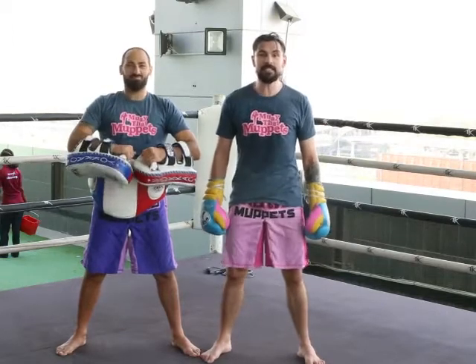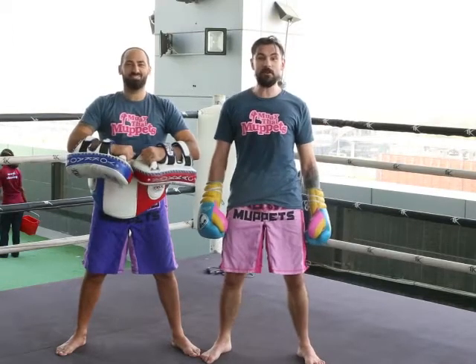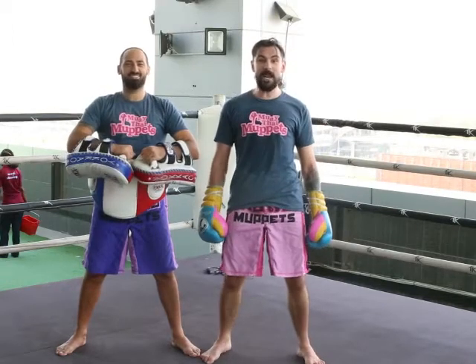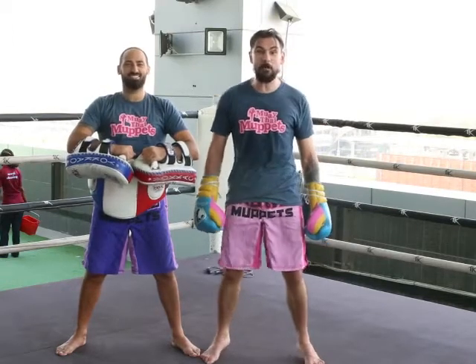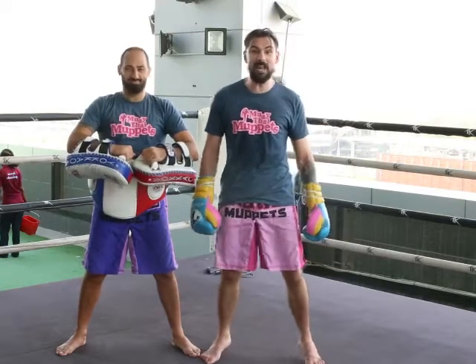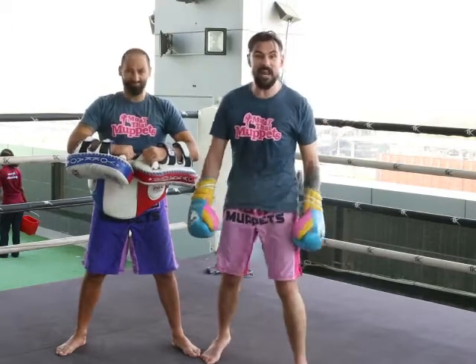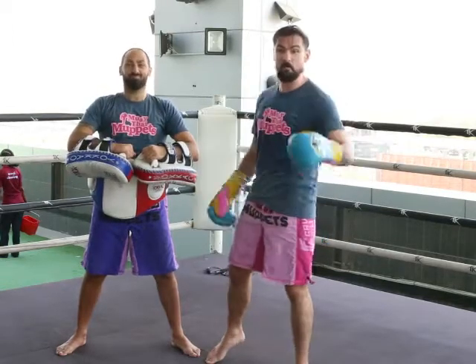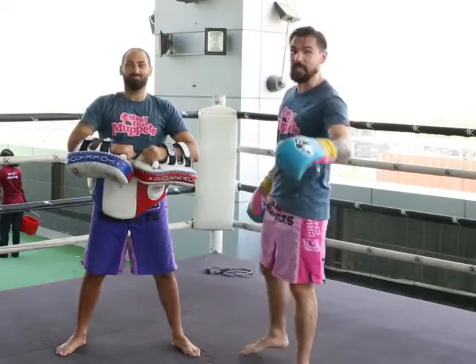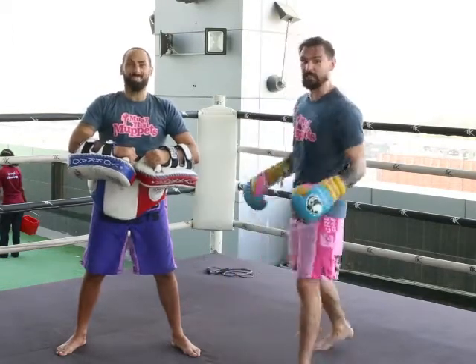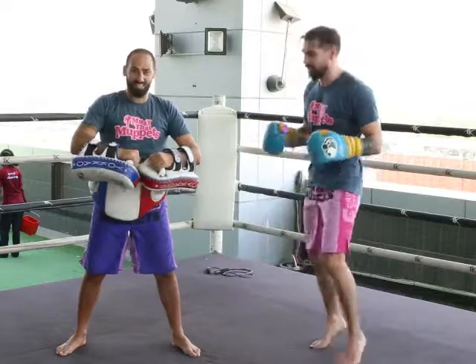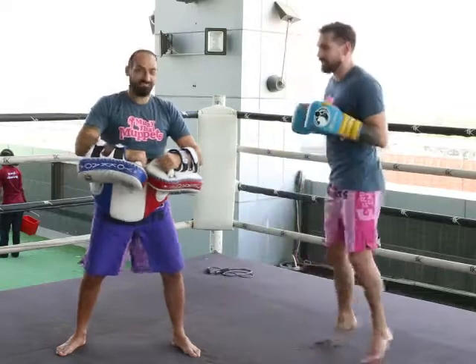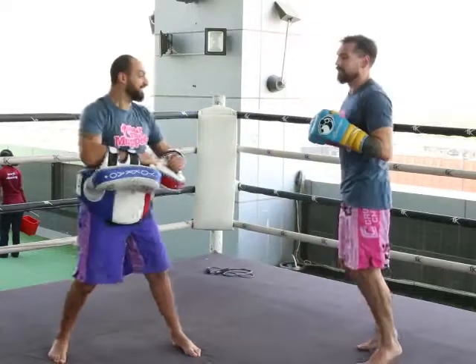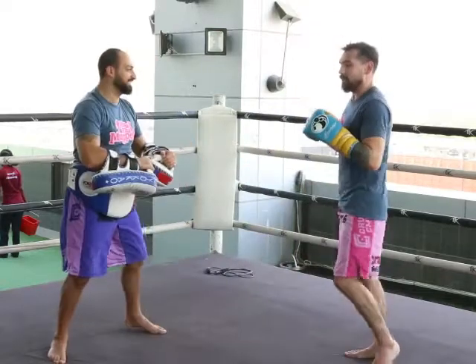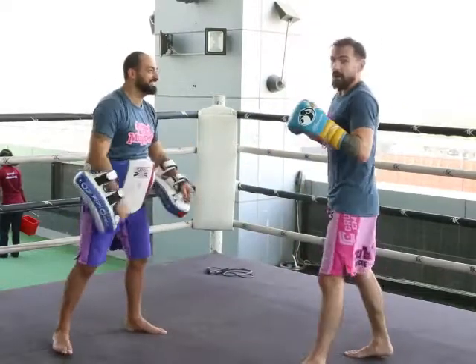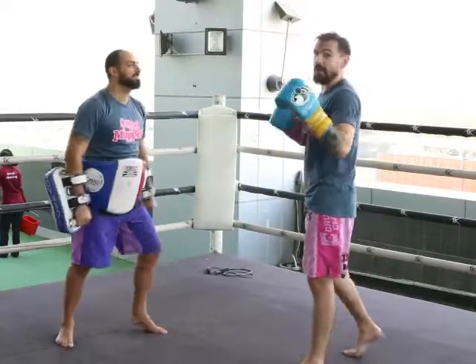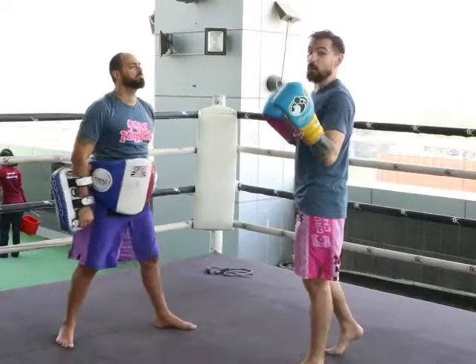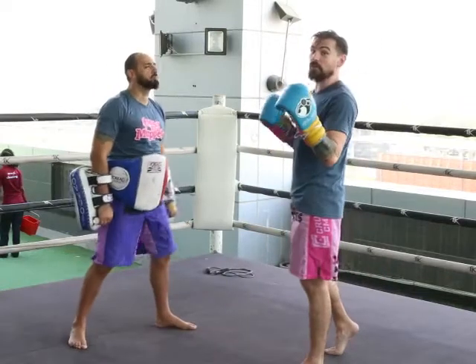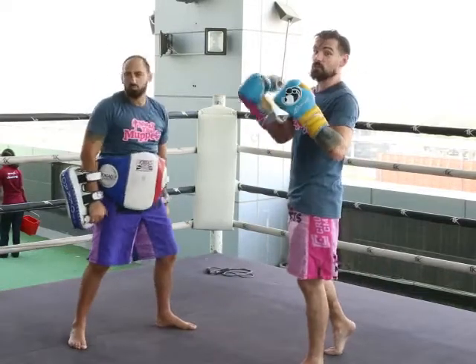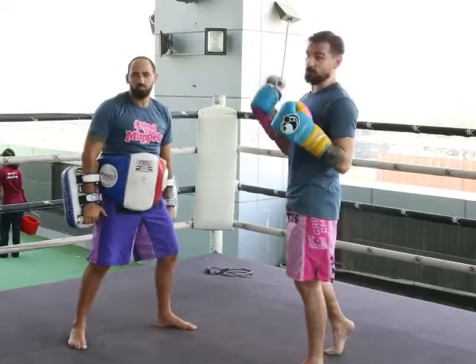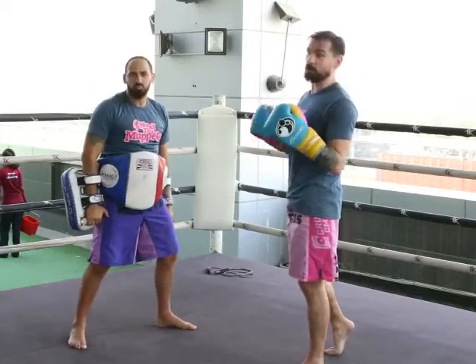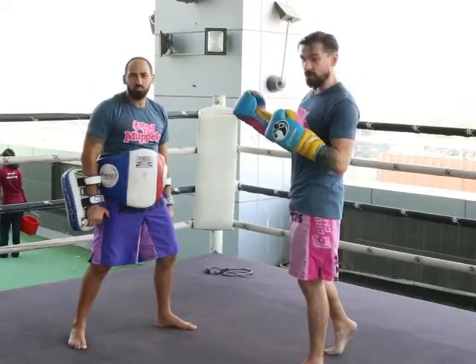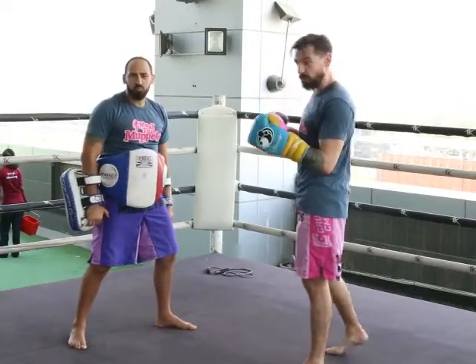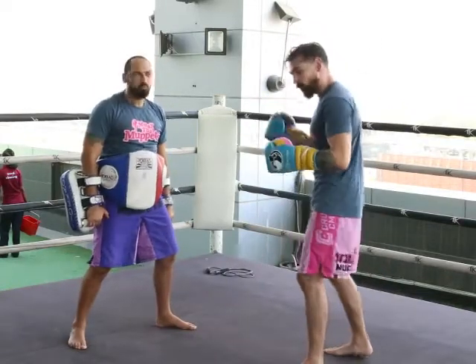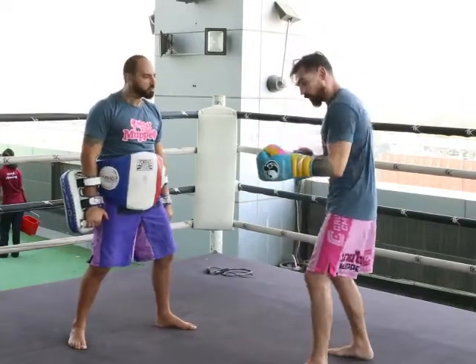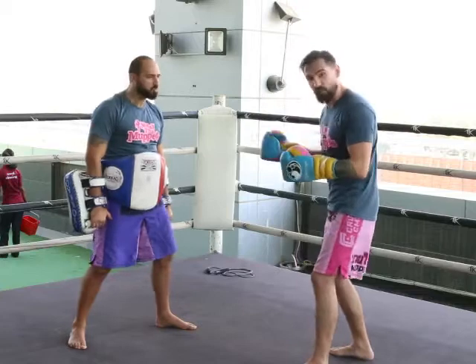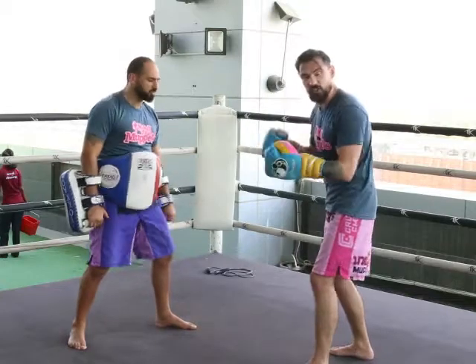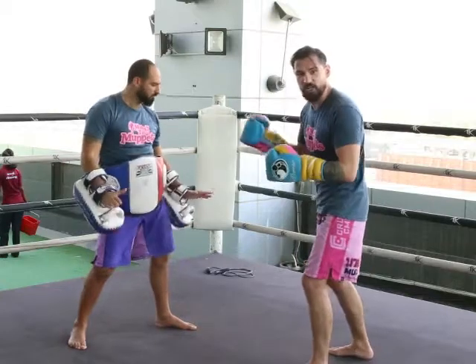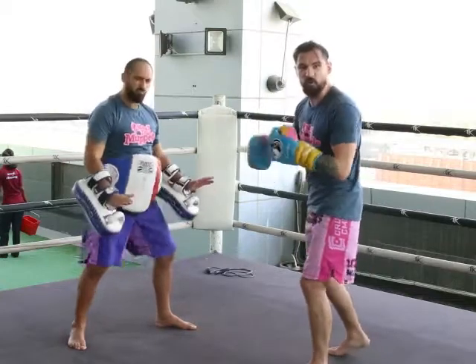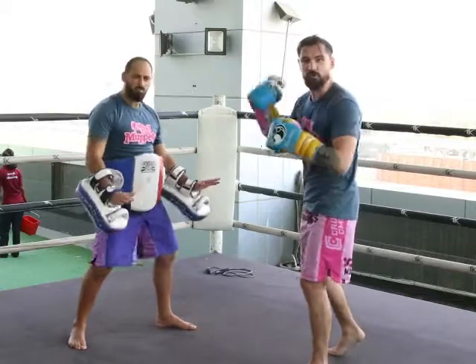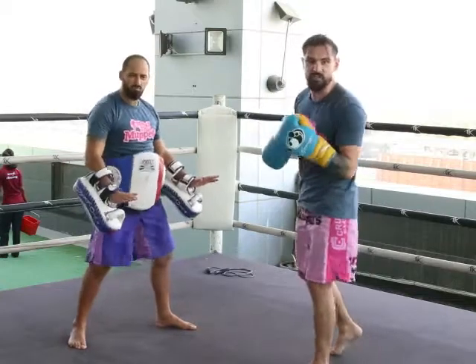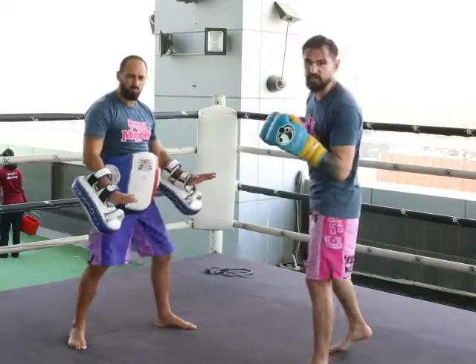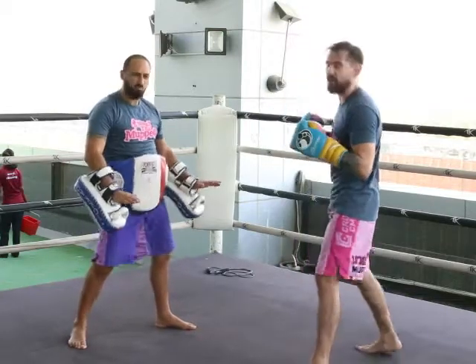So let's show you a bloody combination then, you bastards. Let's go. The combinations of this batch are going to be lots of little footwork and moving and changing guard — lots of funny stuff like that.